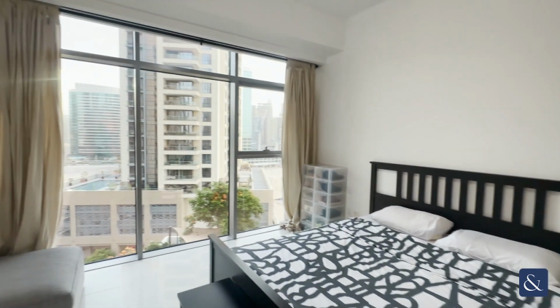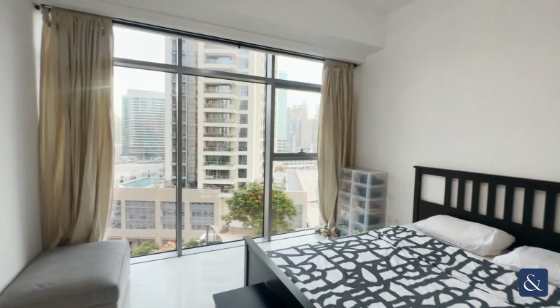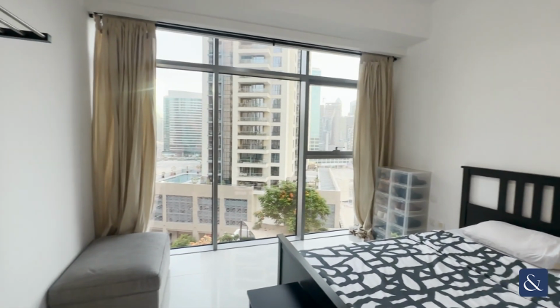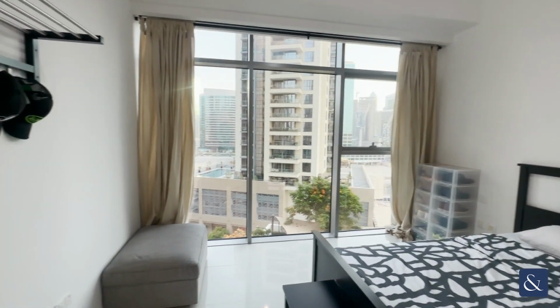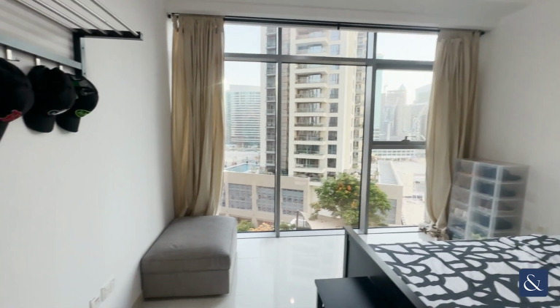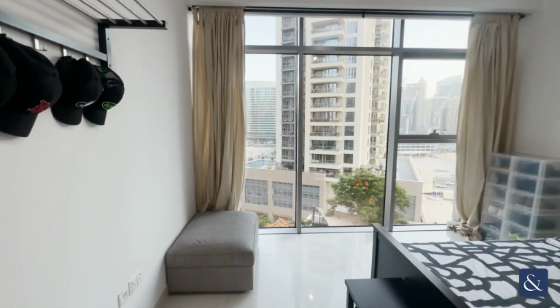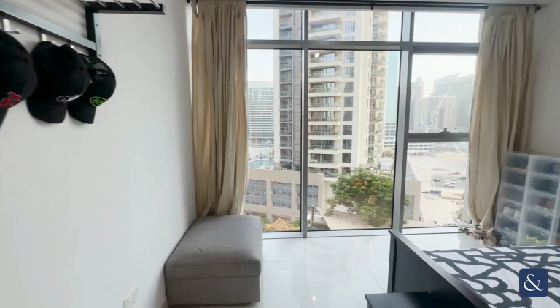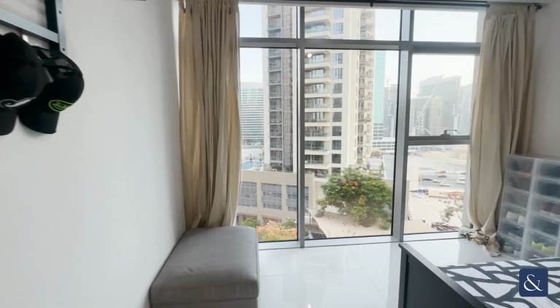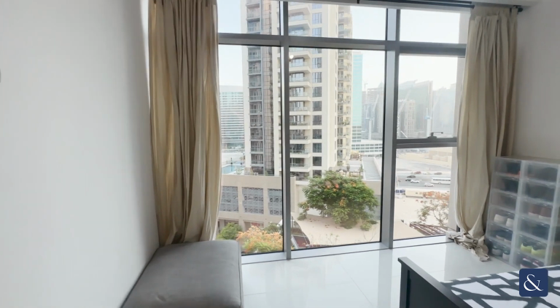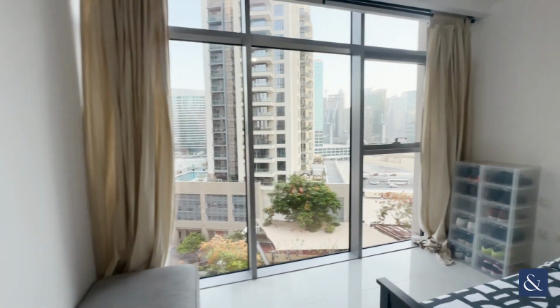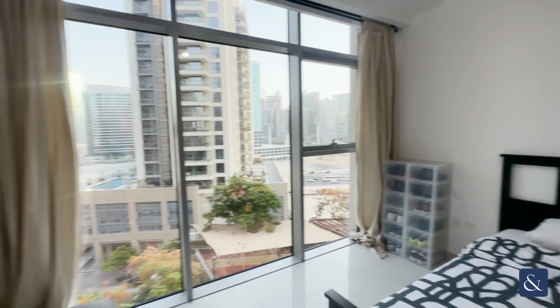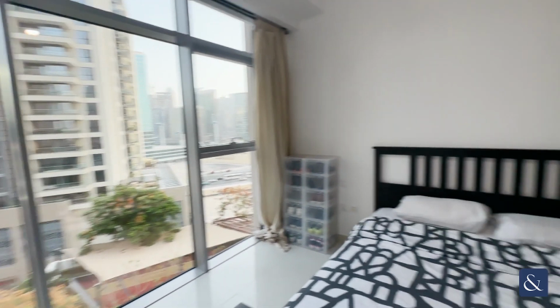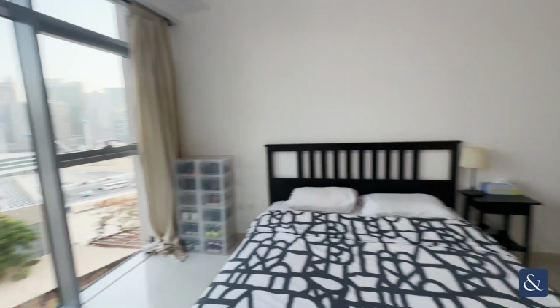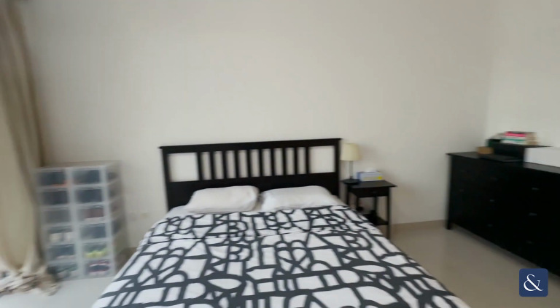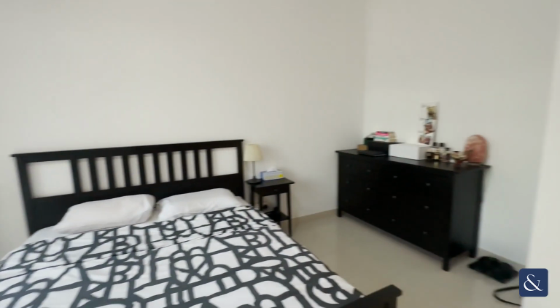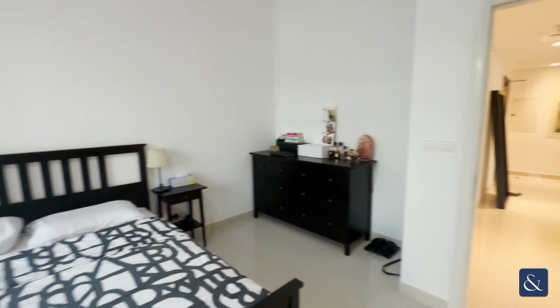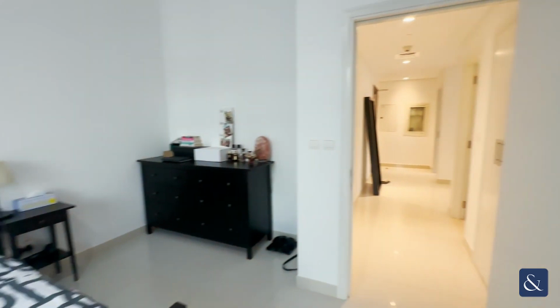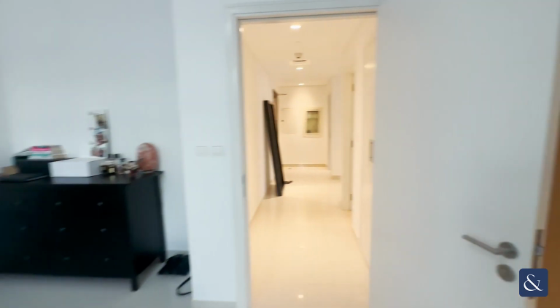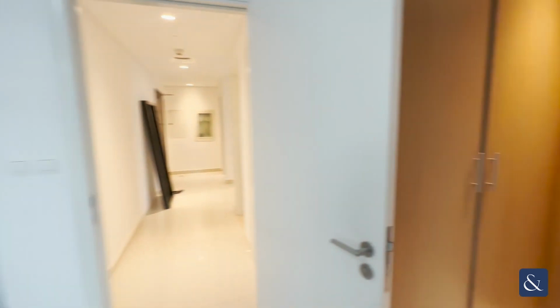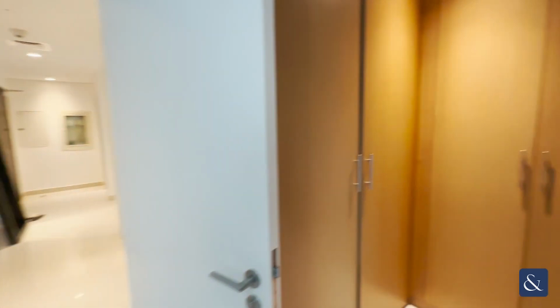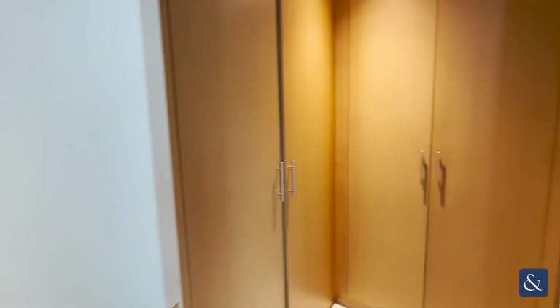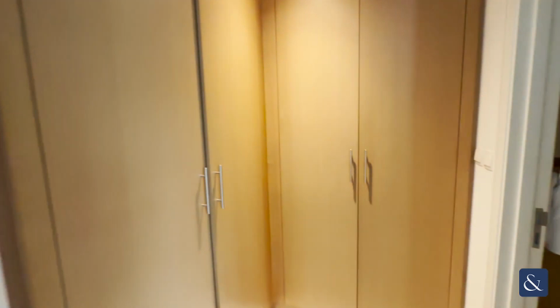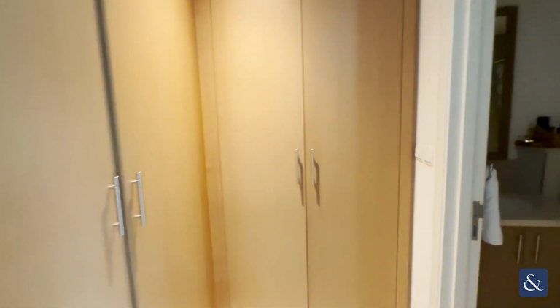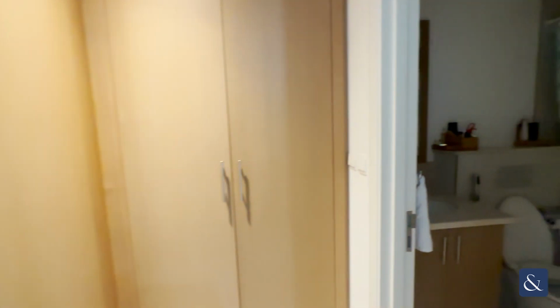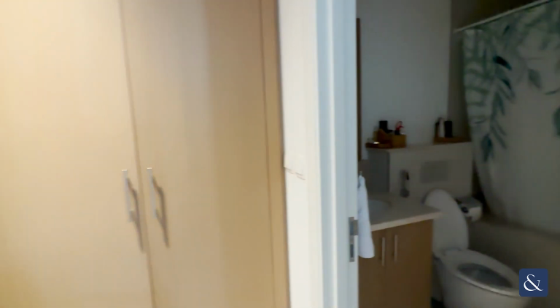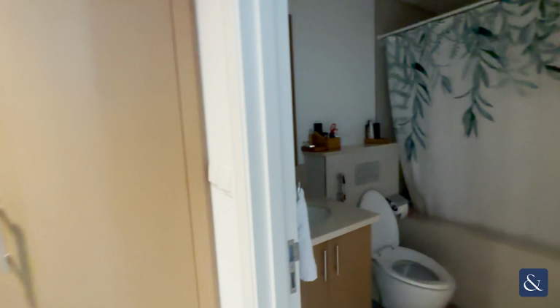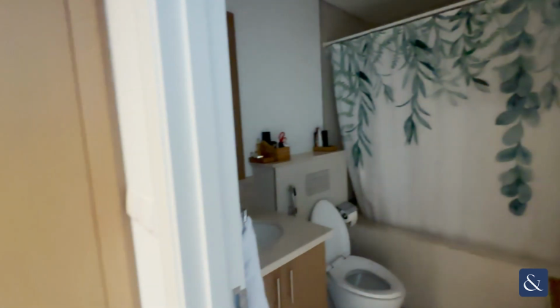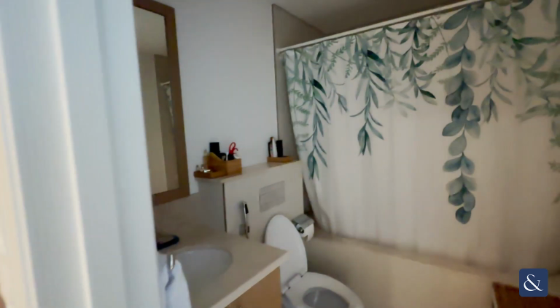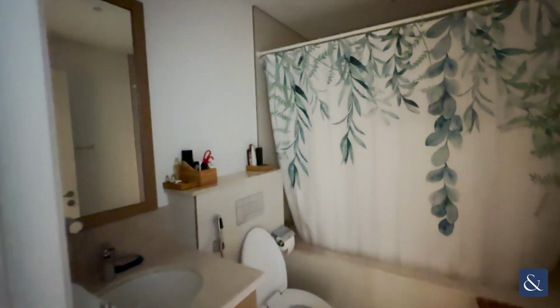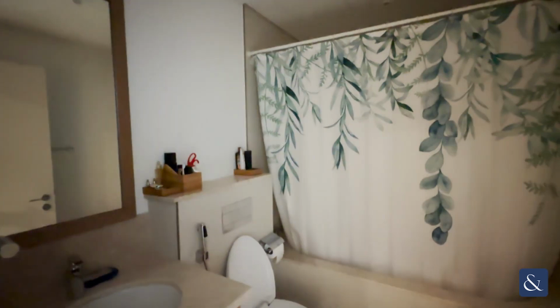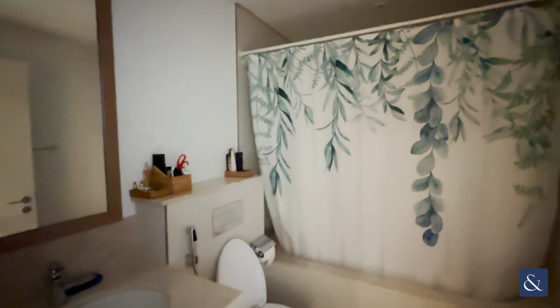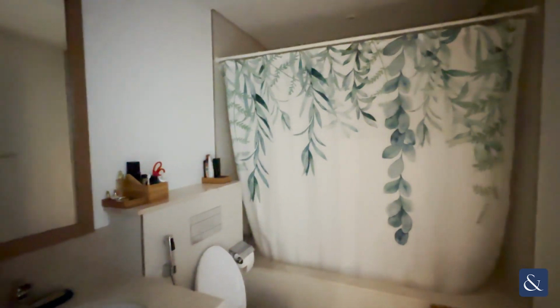Really good natural light getting into the bedroom there. Extra storage space, and then of course our bath and shower.